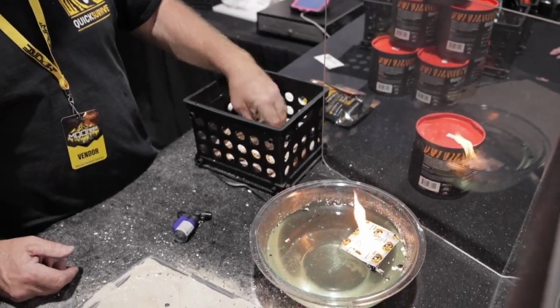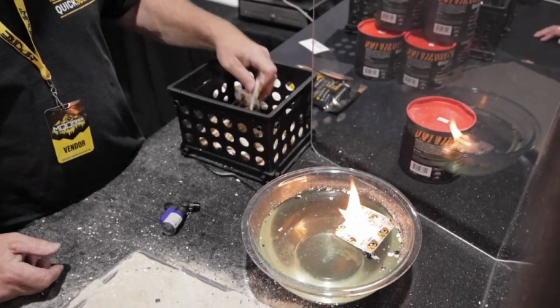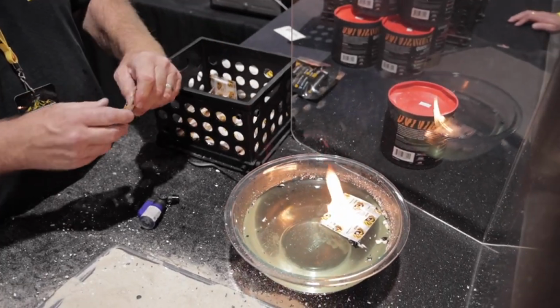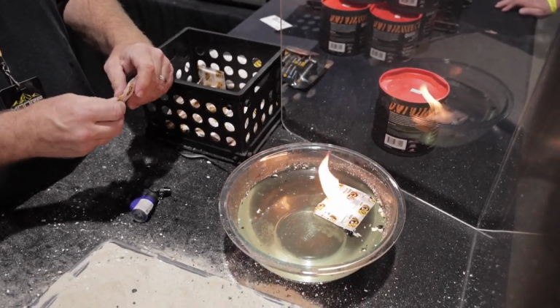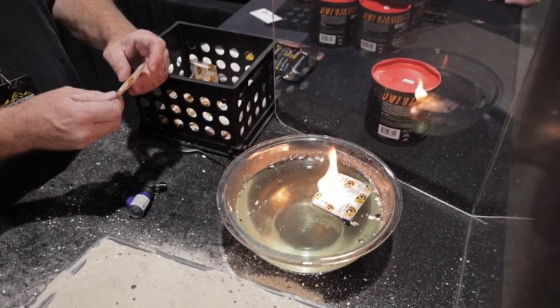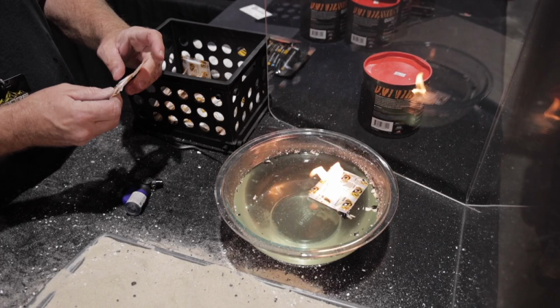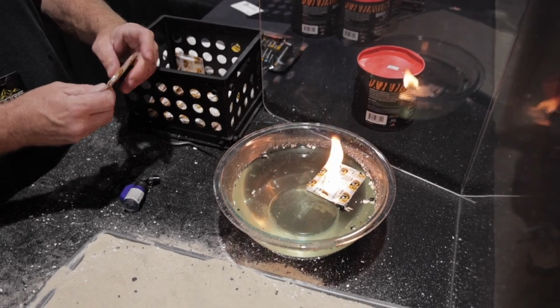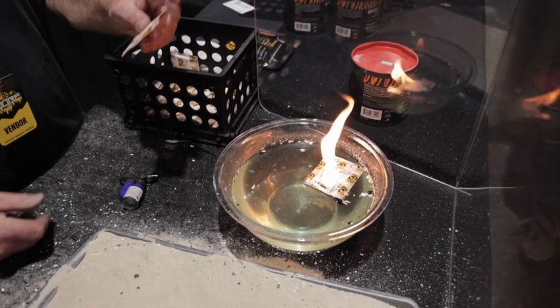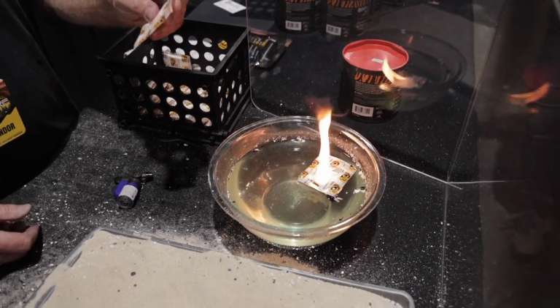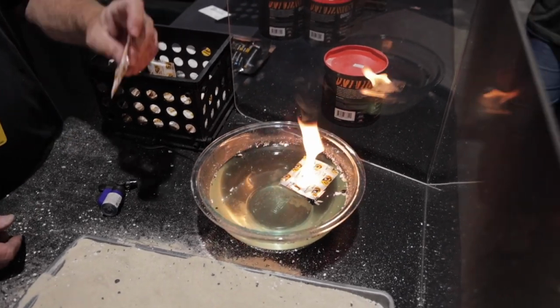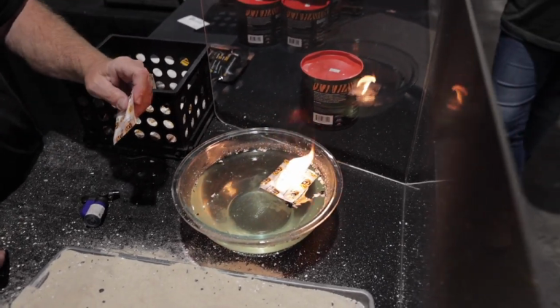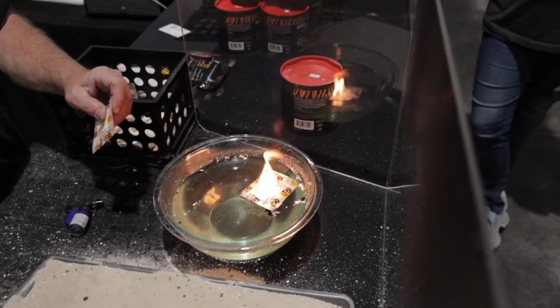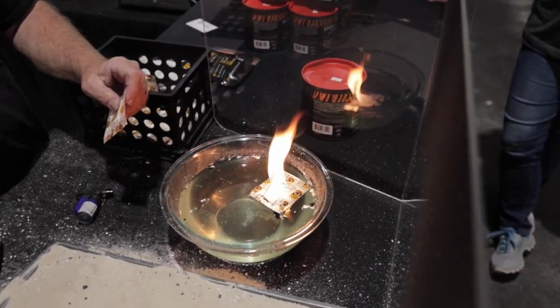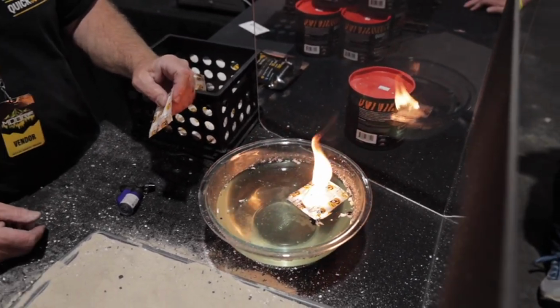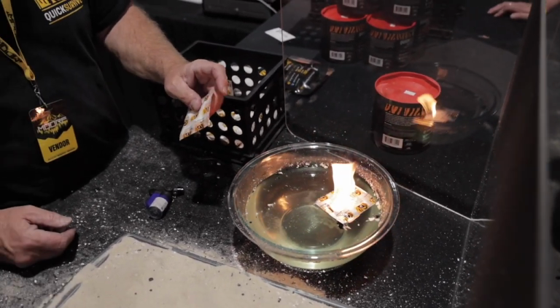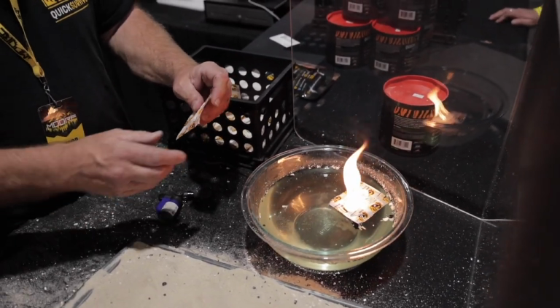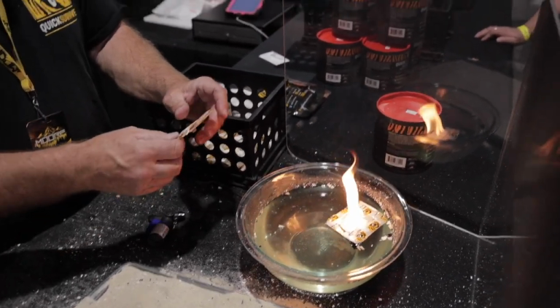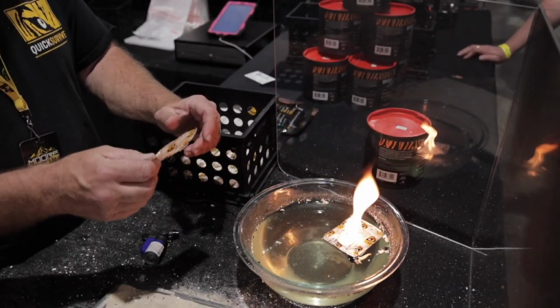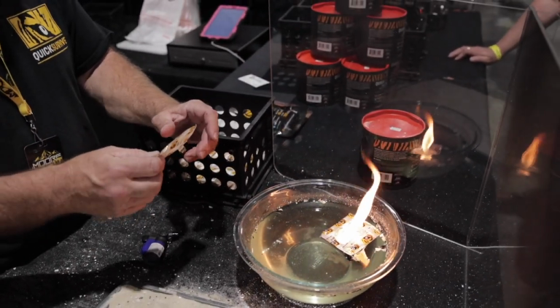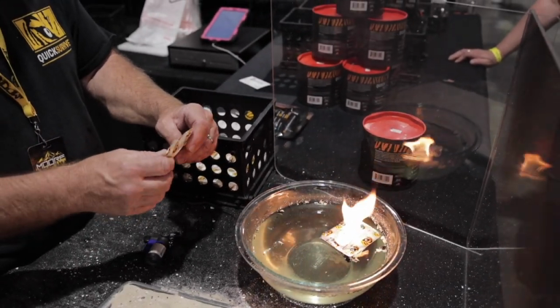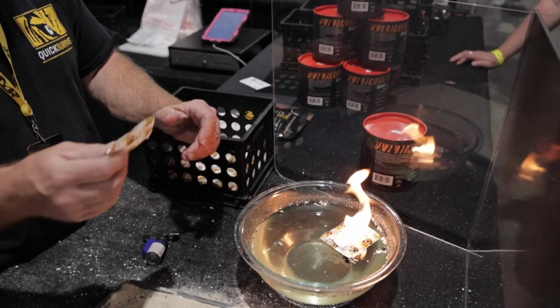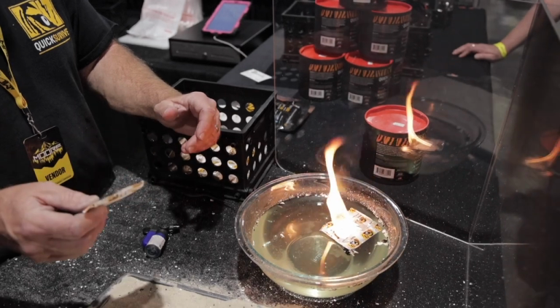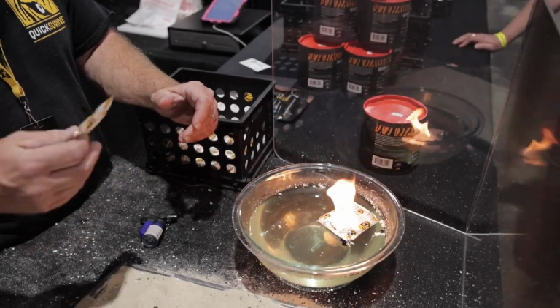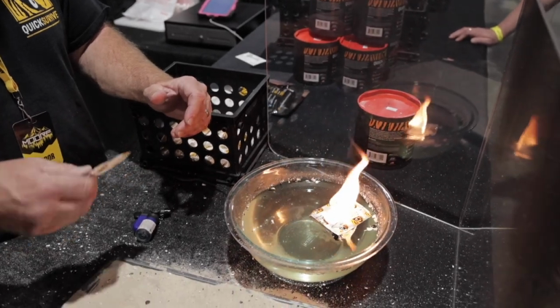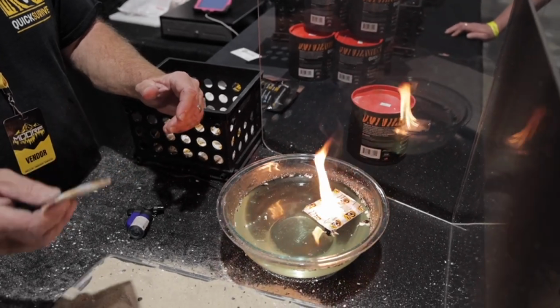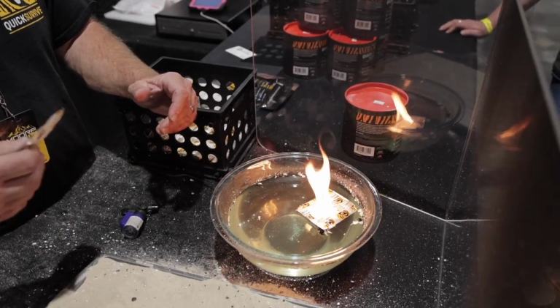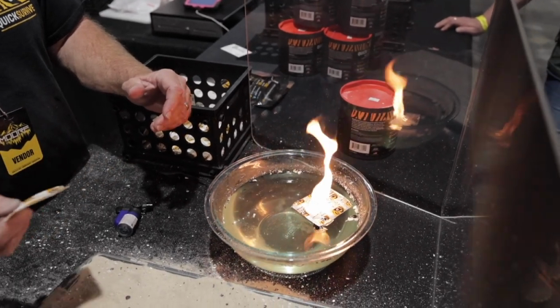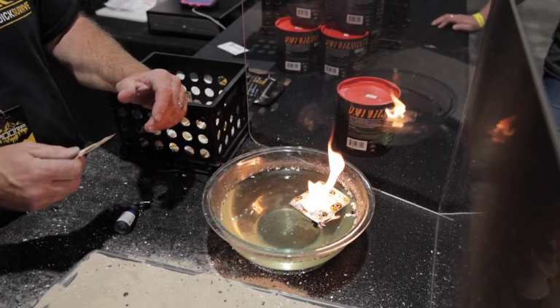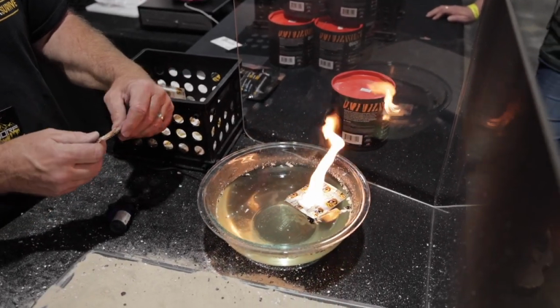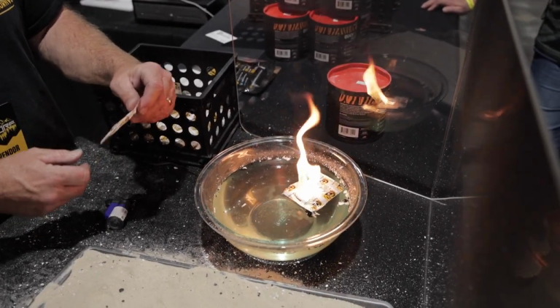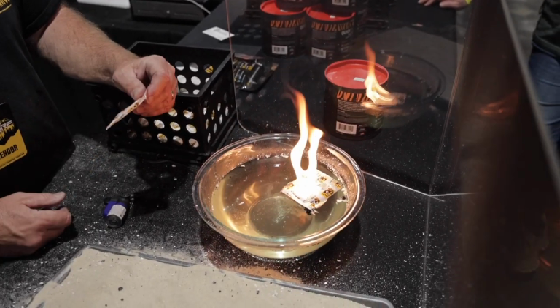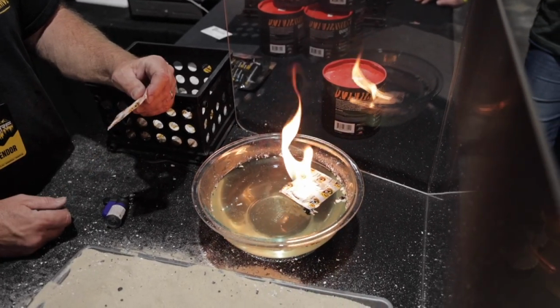They're completely food-grade, food-safe material. The package is made out of compressed corn oil. They're non-combustible, so they're safe to carry in your backpack, your pocket, your glove box — wherever you want to carry them.